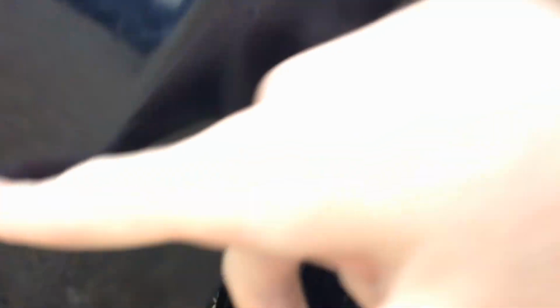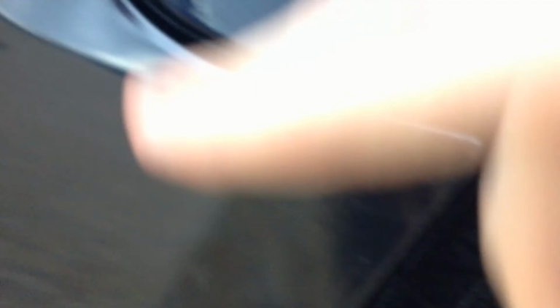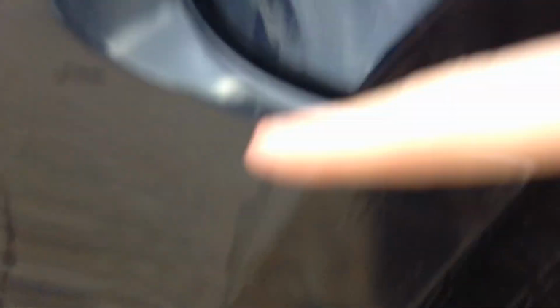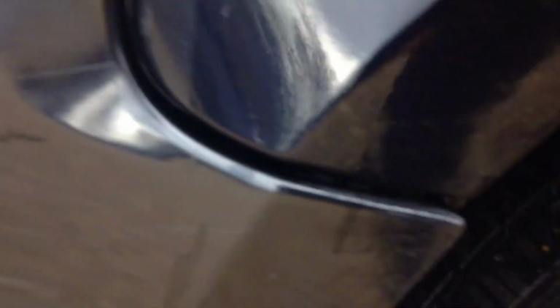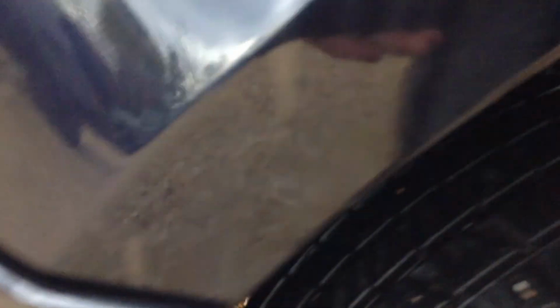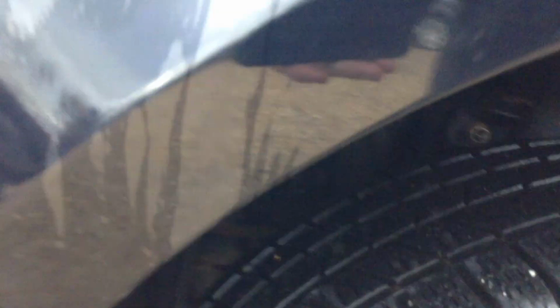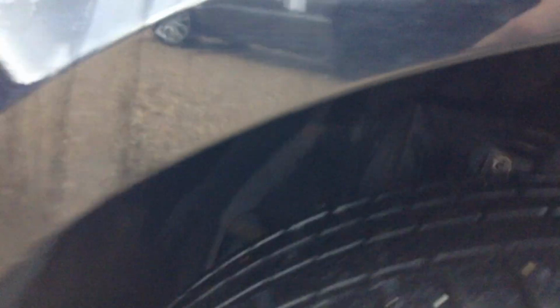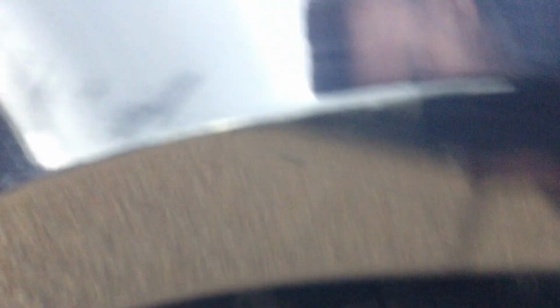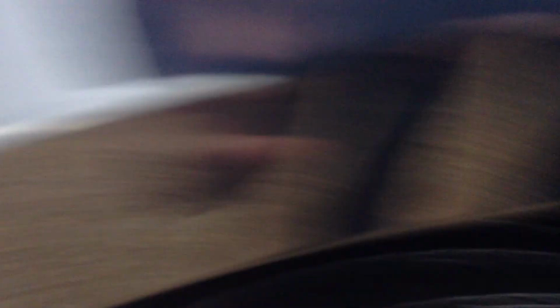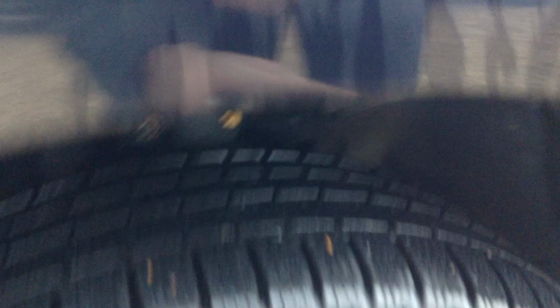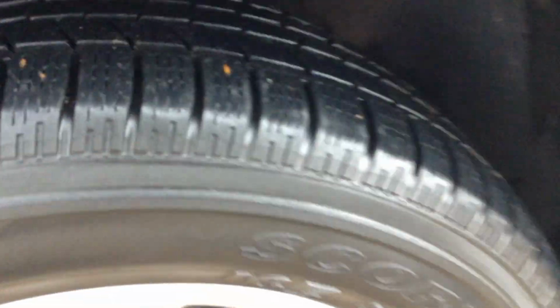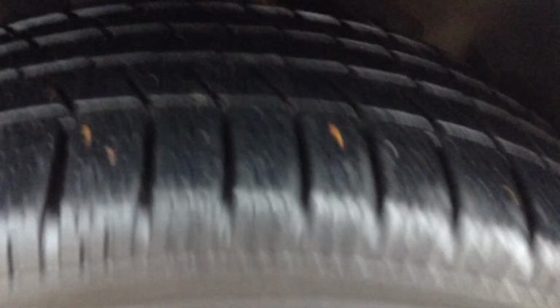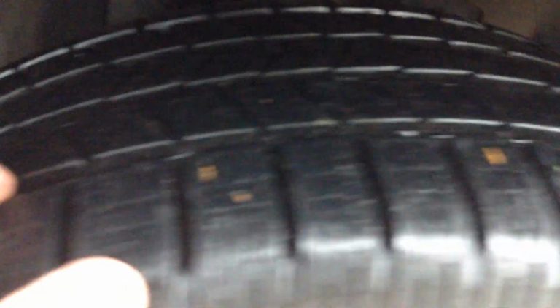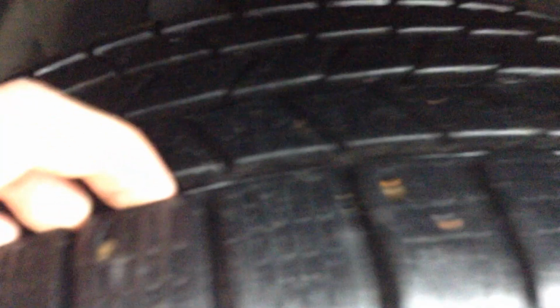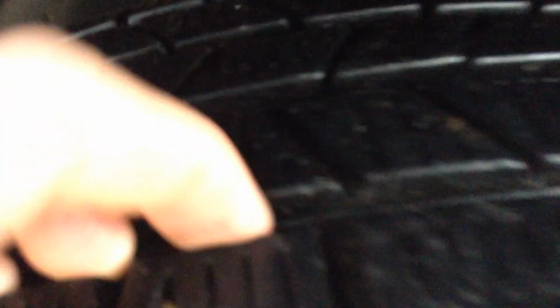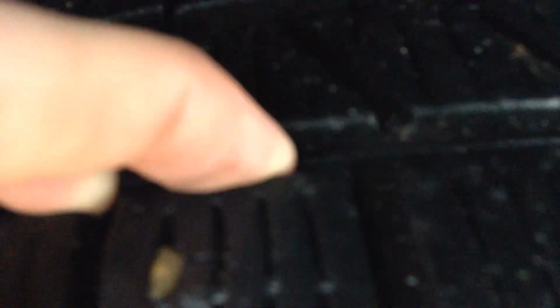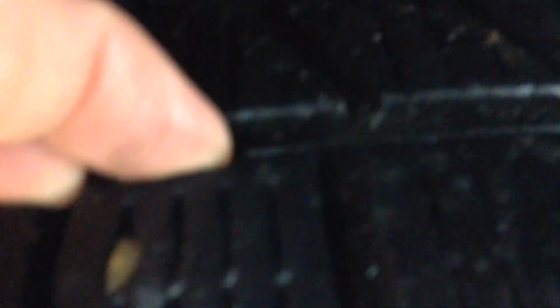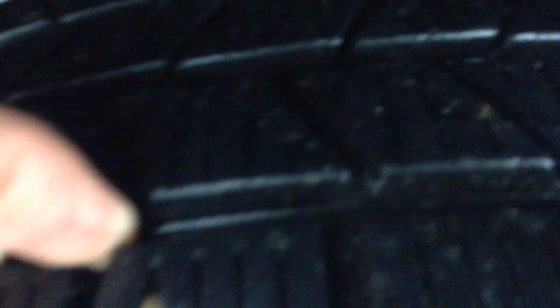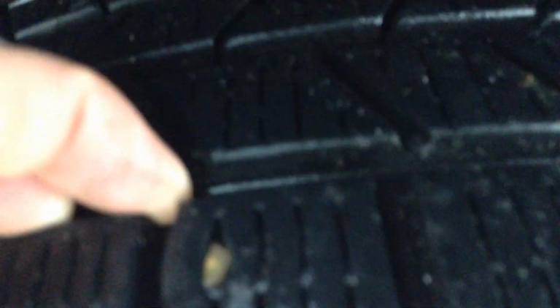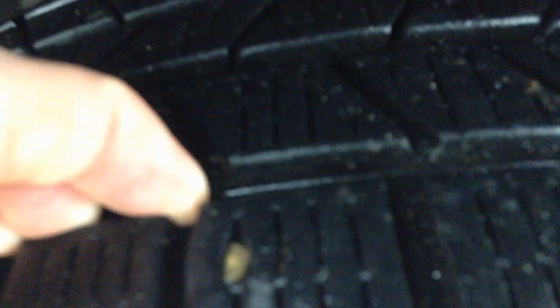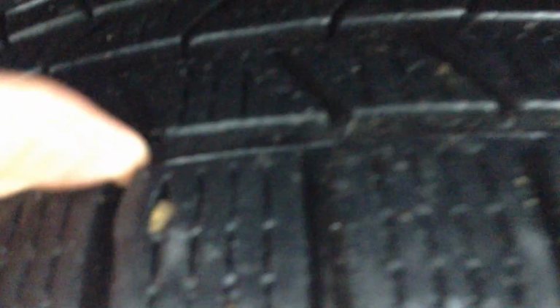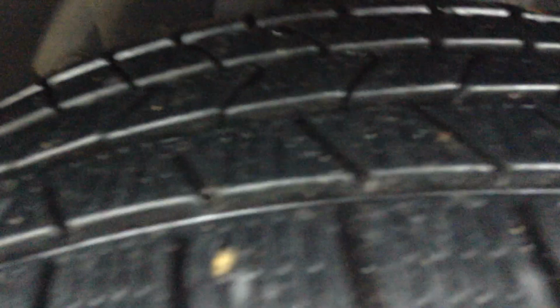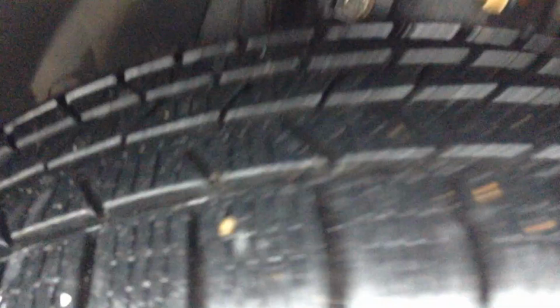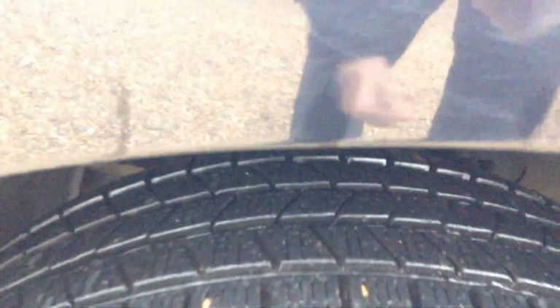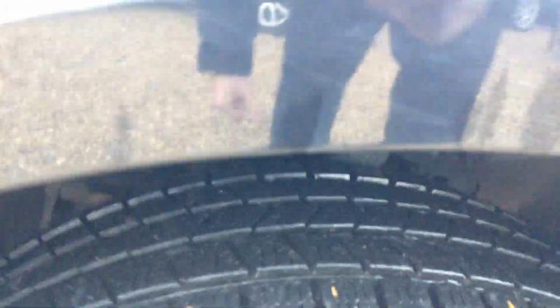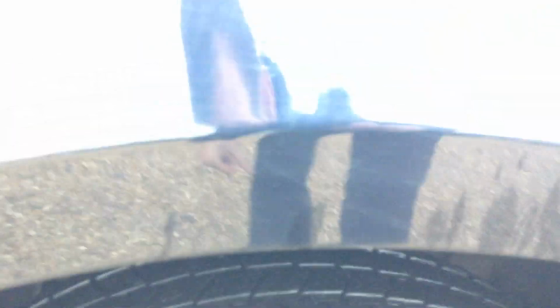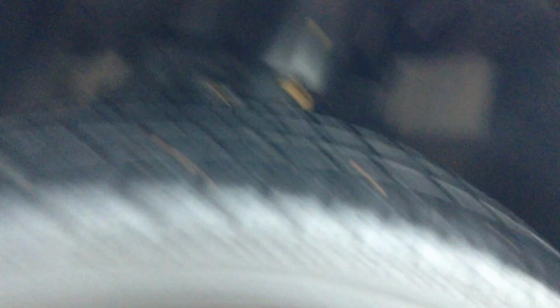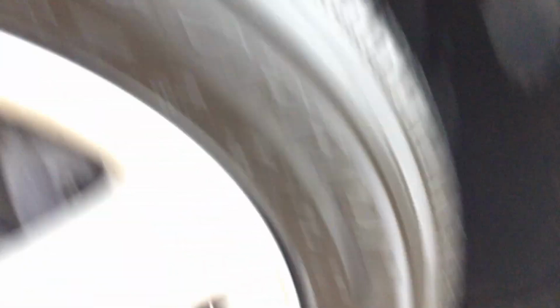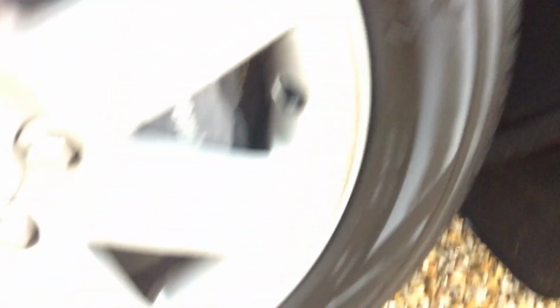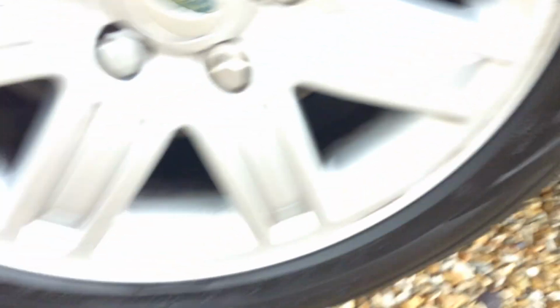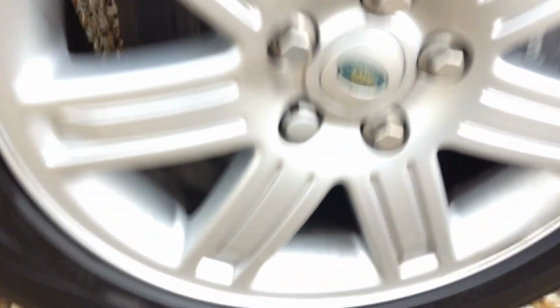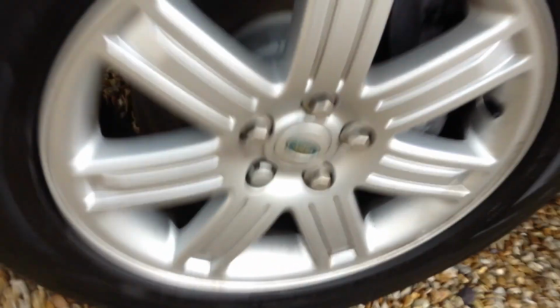A couple more light scratches on the wheel arch. The tread on this front nearside tyre is around 6mm. The alloy is in pretty good condition.